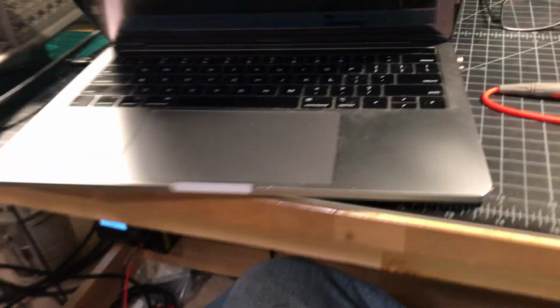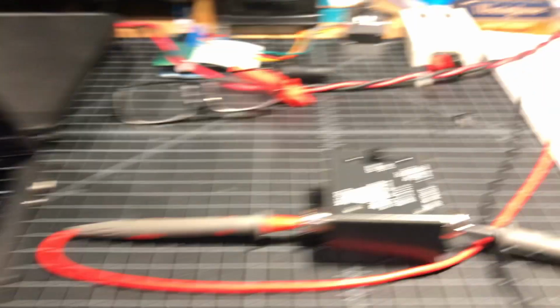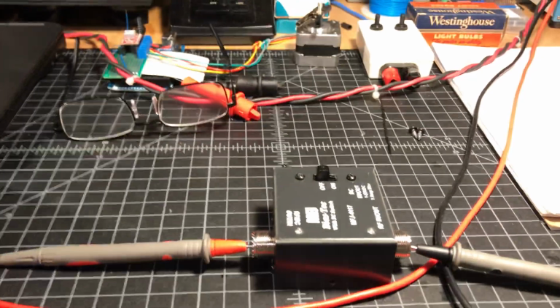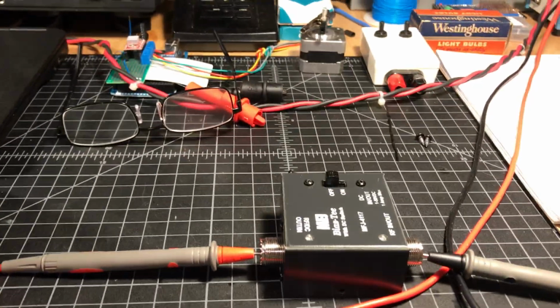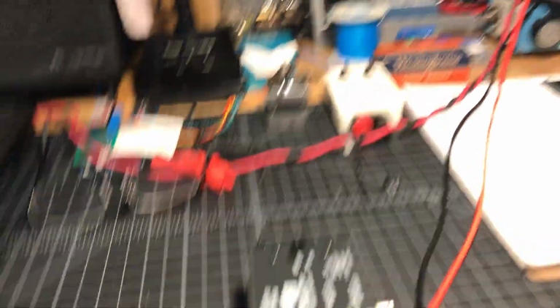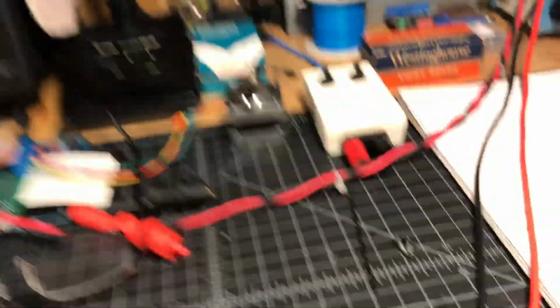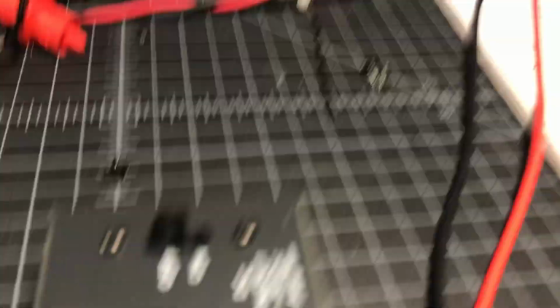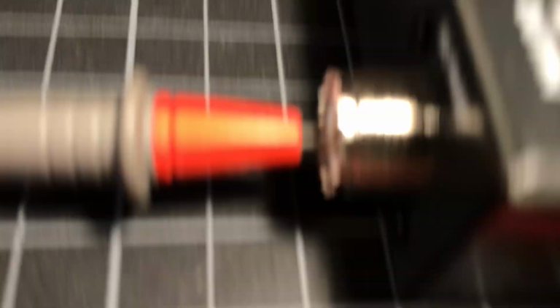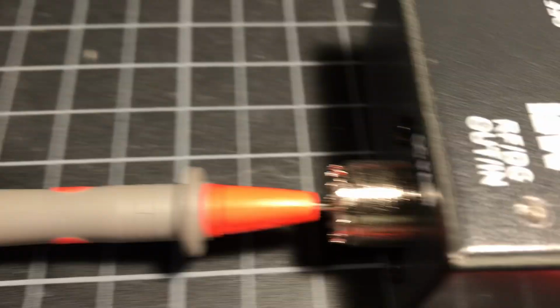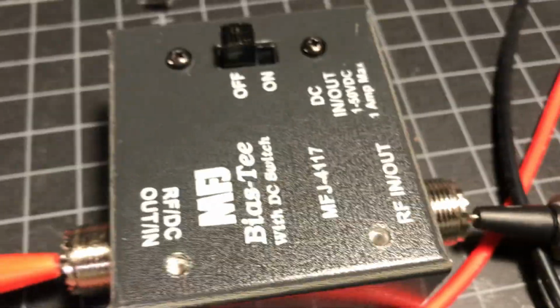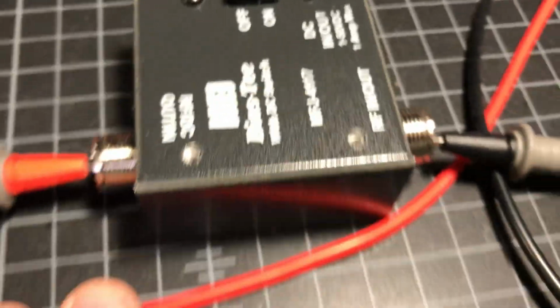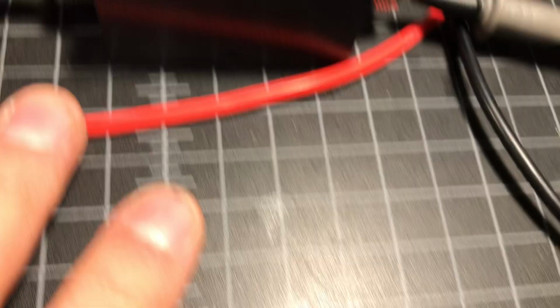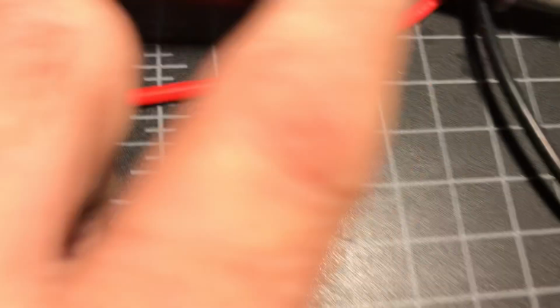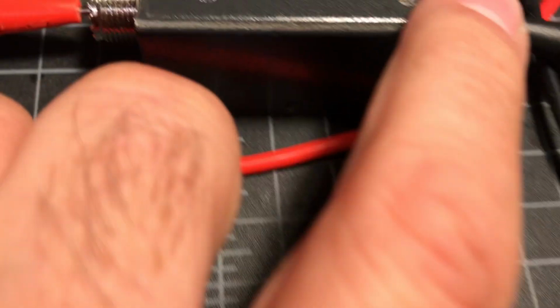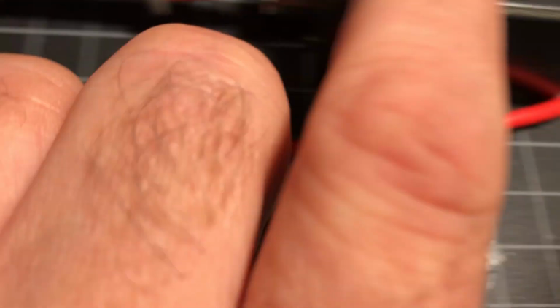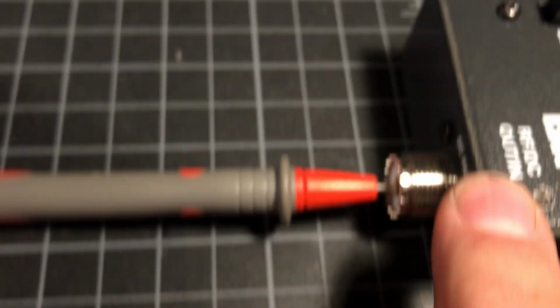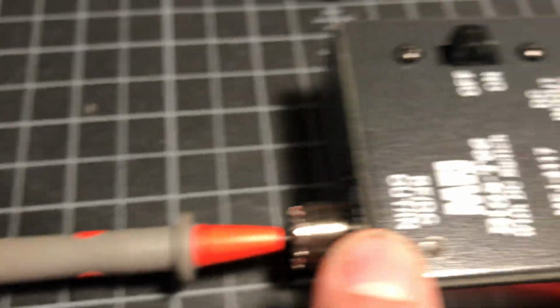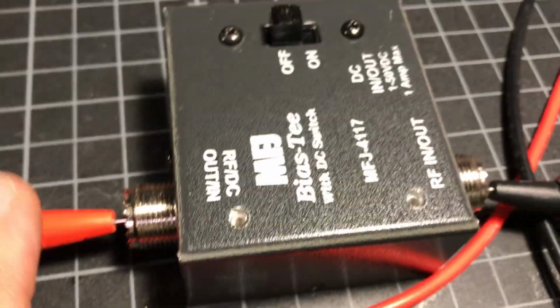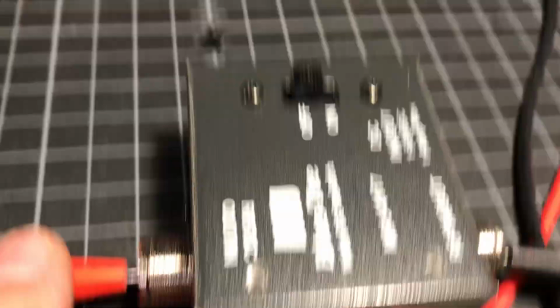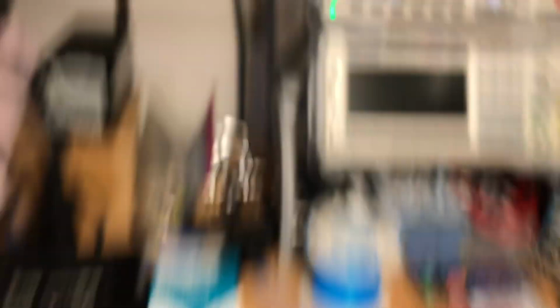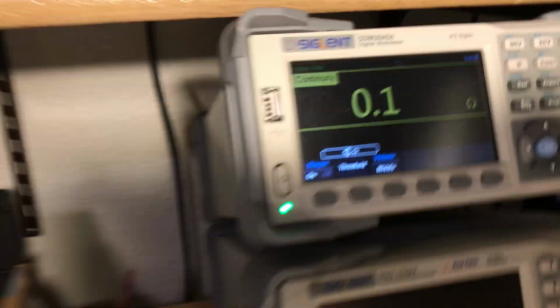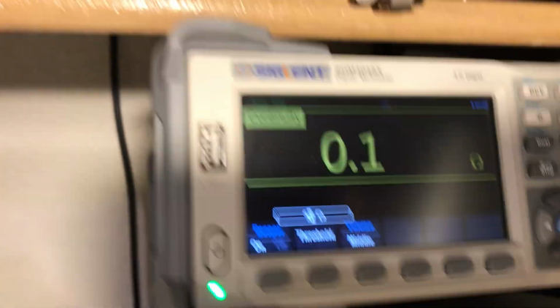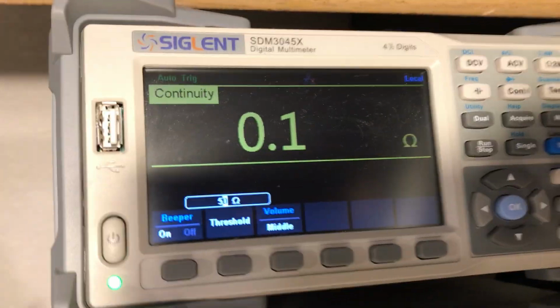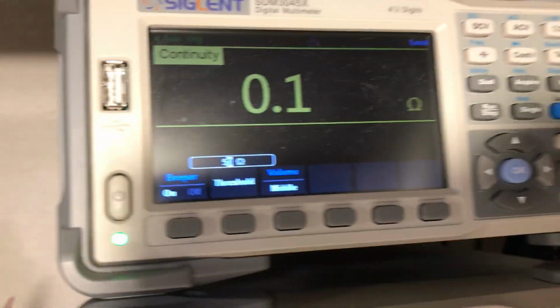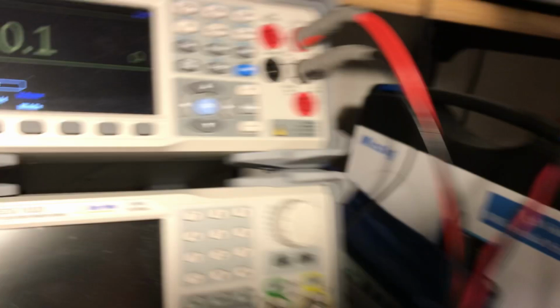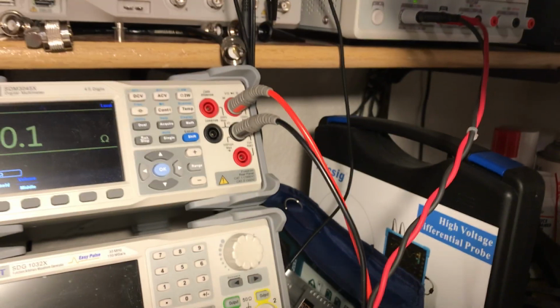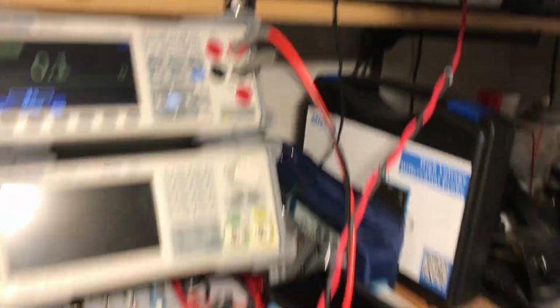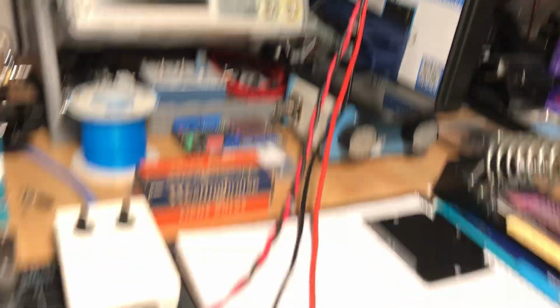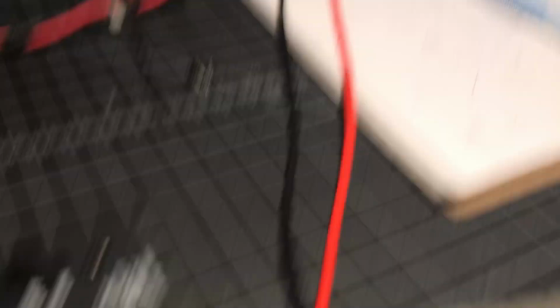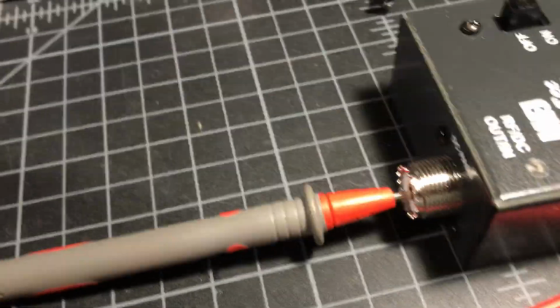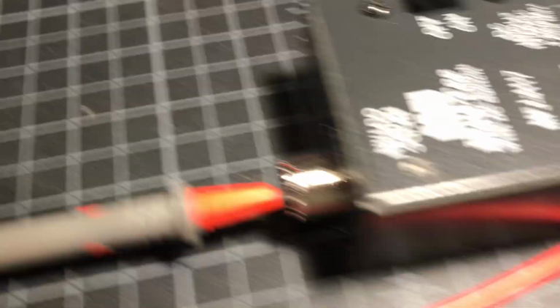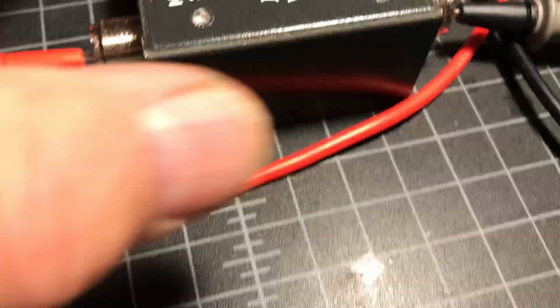I suspected the Bias-T and I looked at it — it has a short. It's supposed to block the DC, and I have the ohm meter on and you can hear it beeping. It's reading 0.1 ohms. It's got a dead short somewhere.